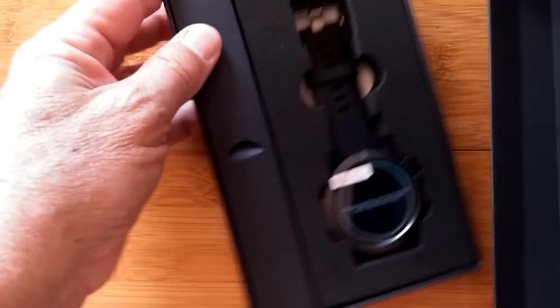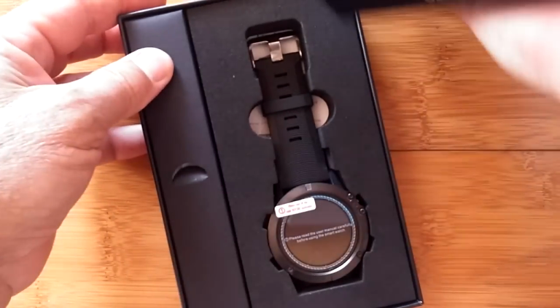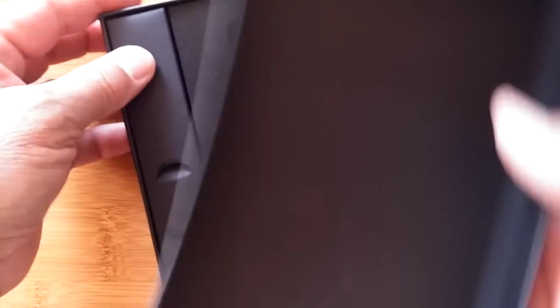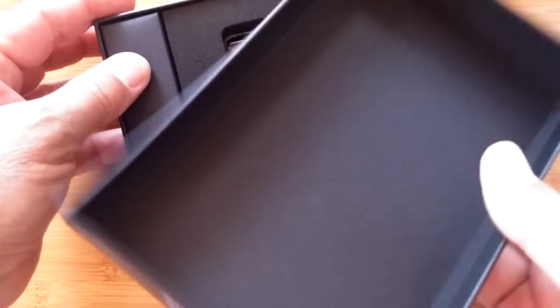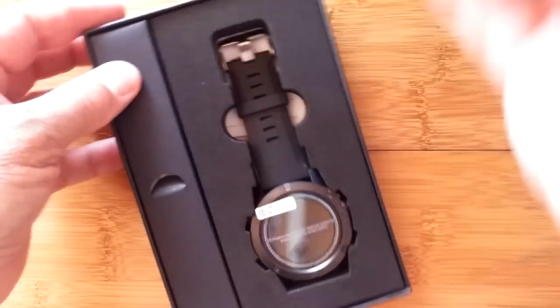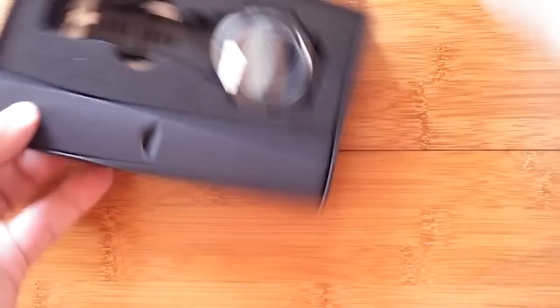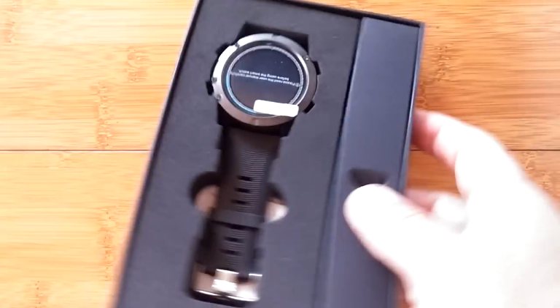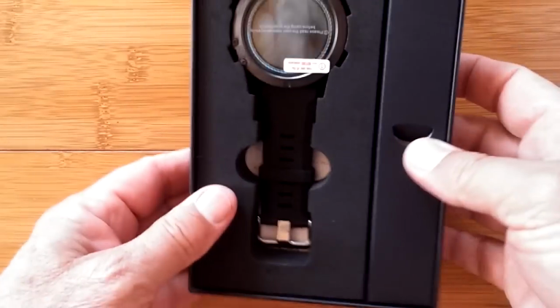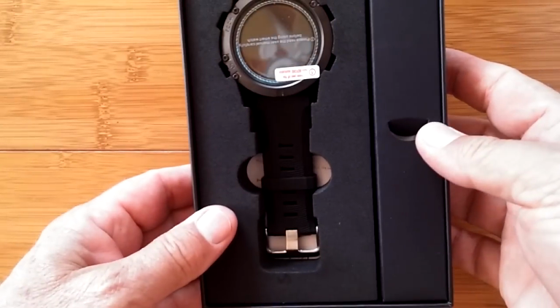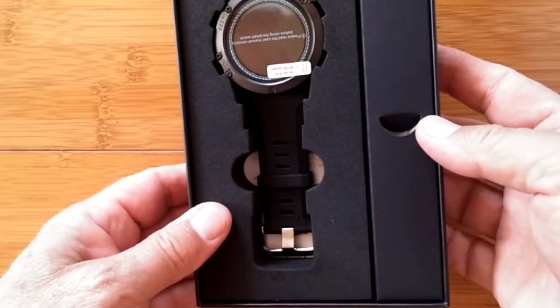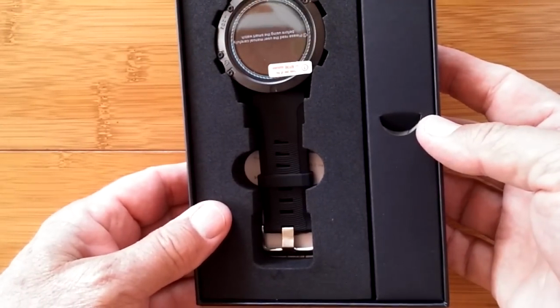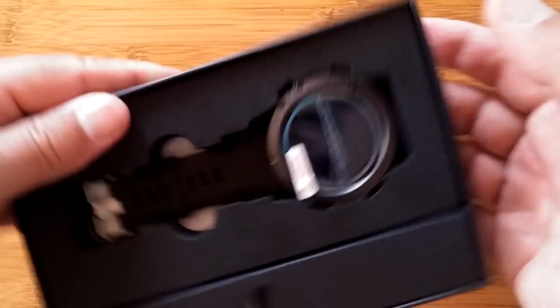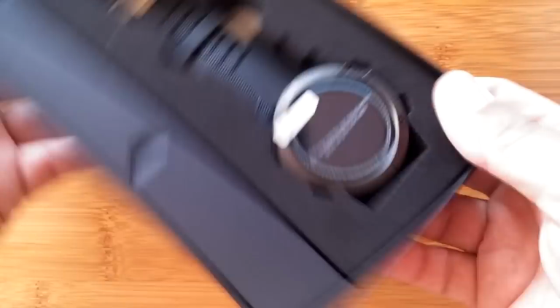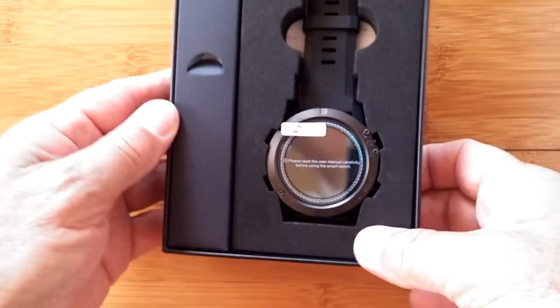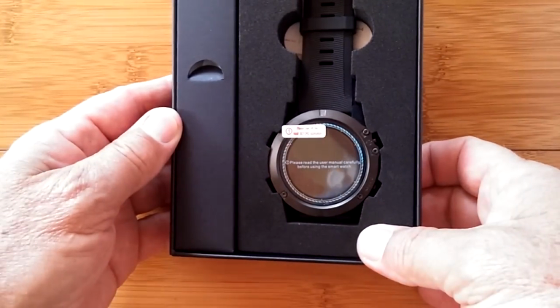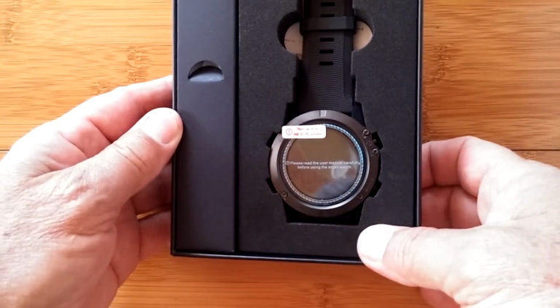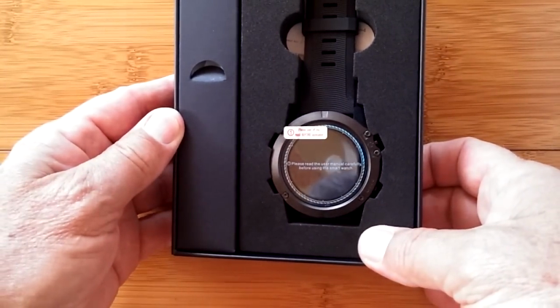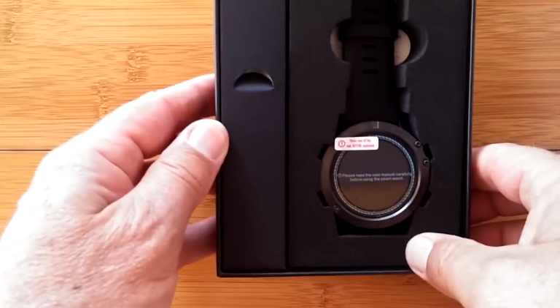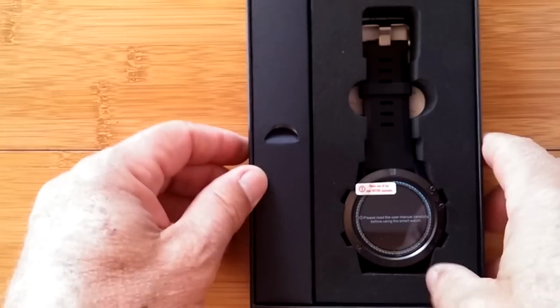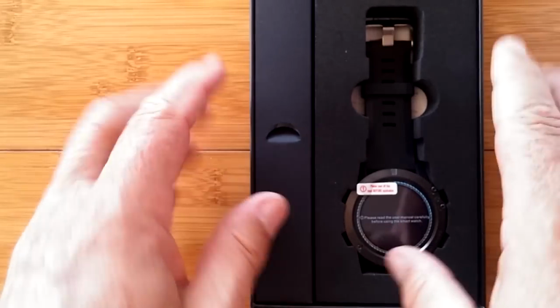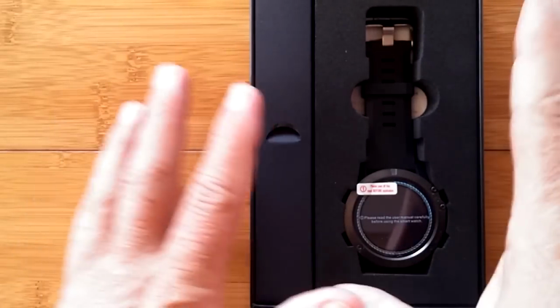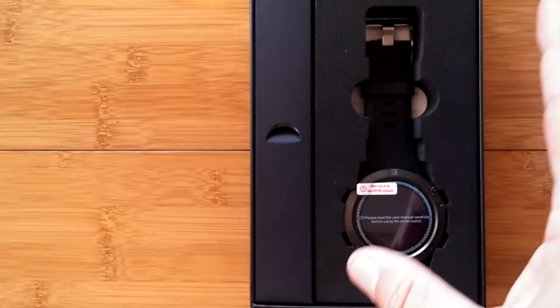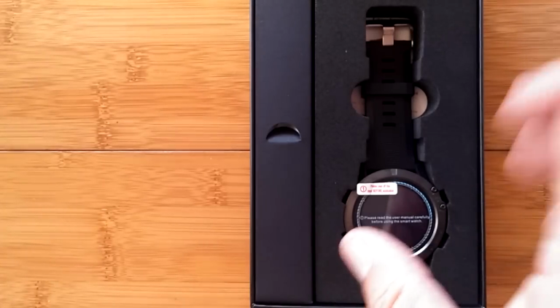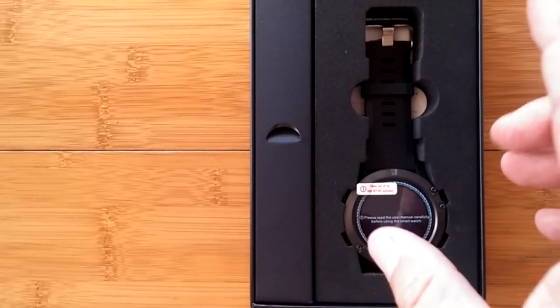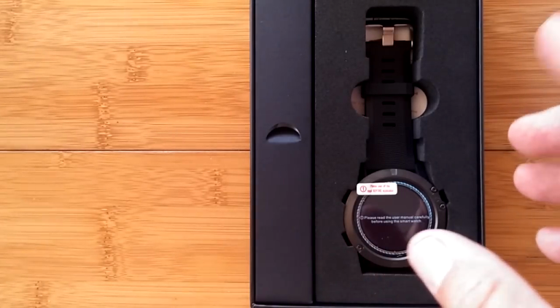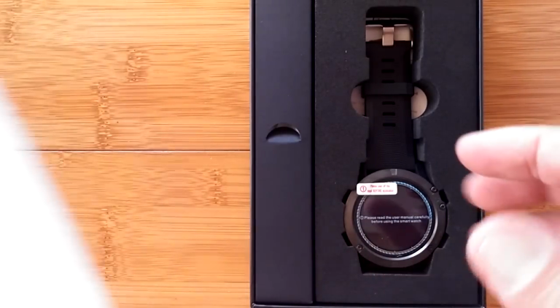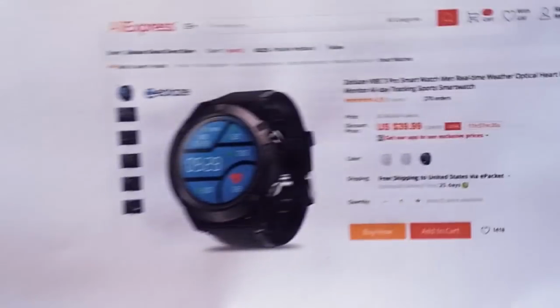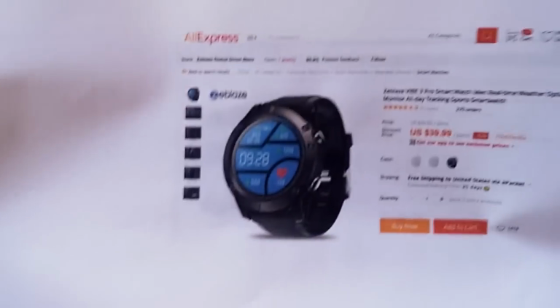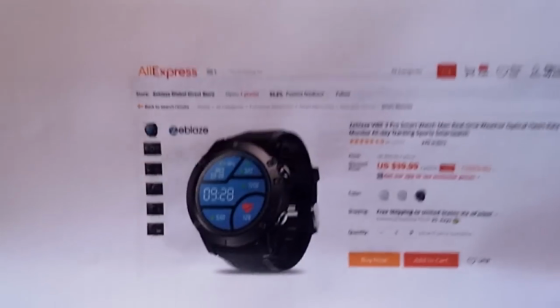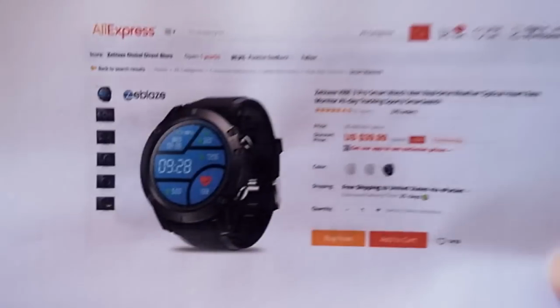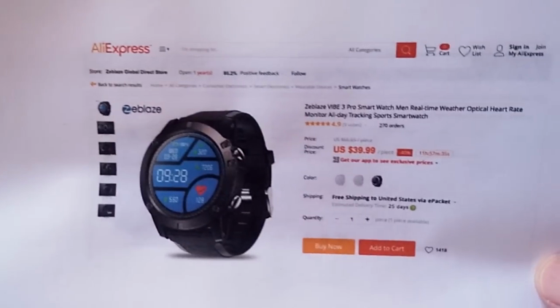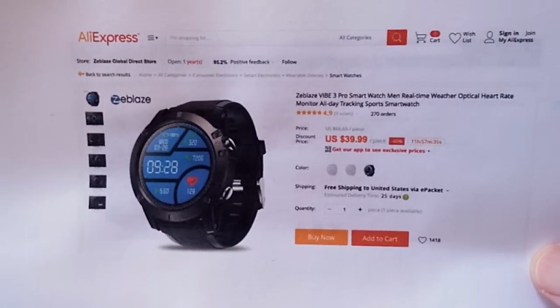Nice black box — good presentation on this one. It's a great watch to give as a gift. We're going to tear into that, but first I want to show you not one but two buying sources.